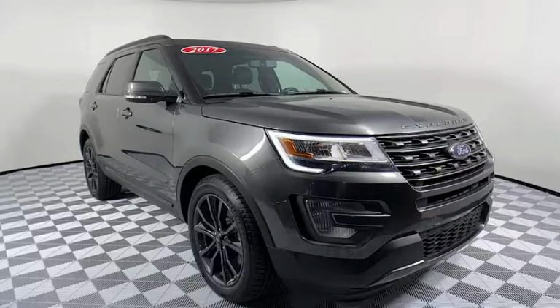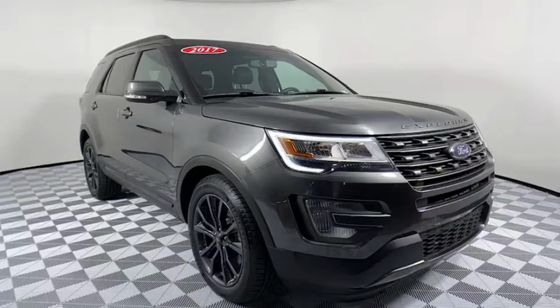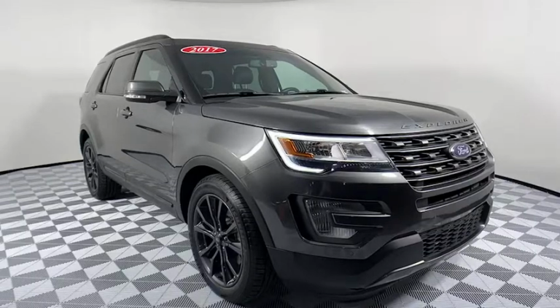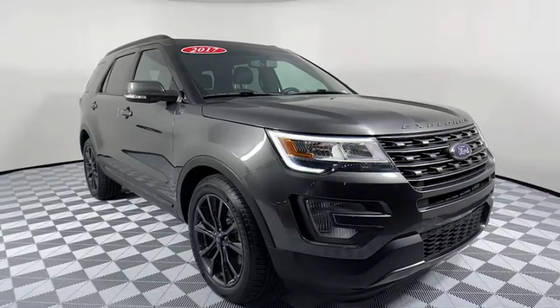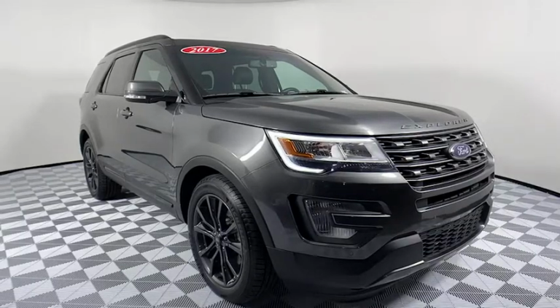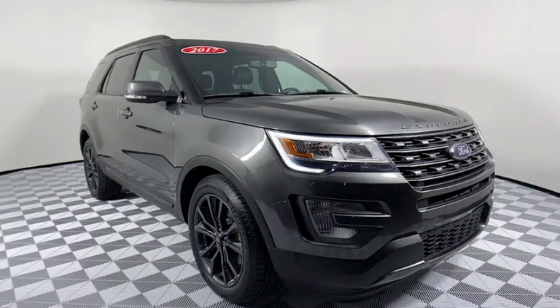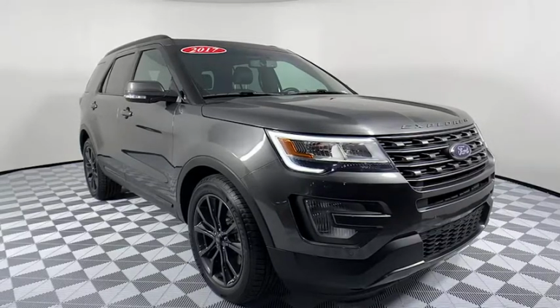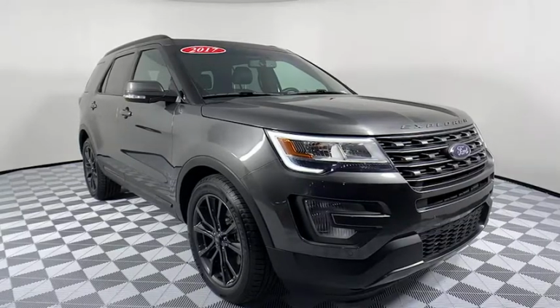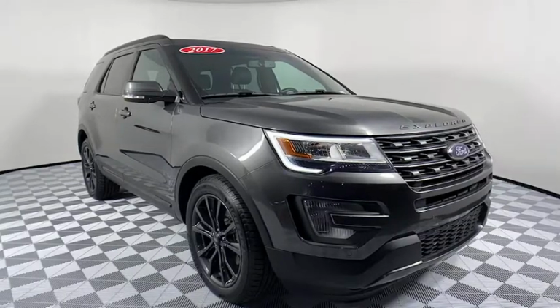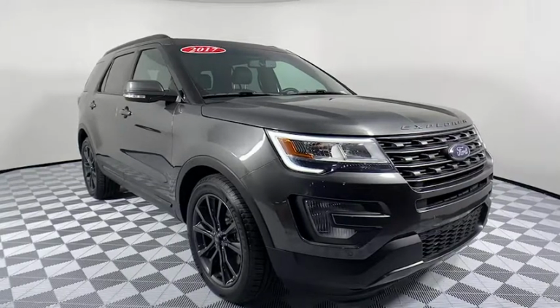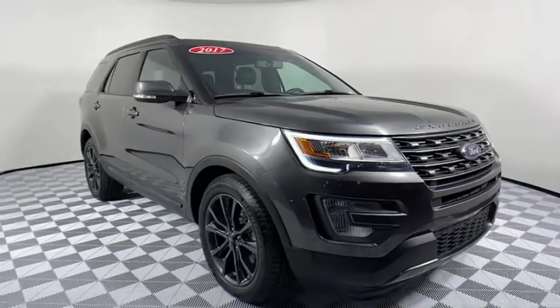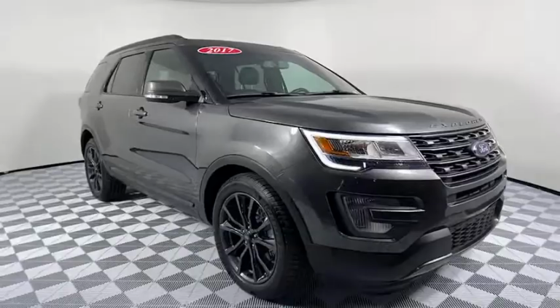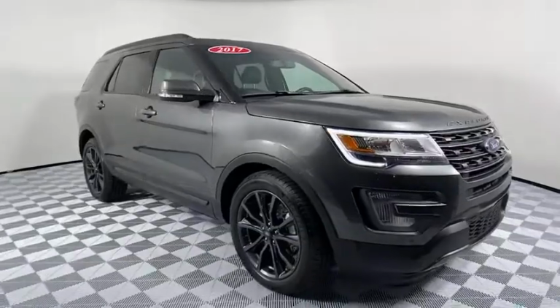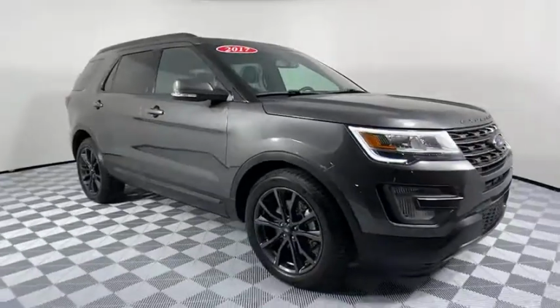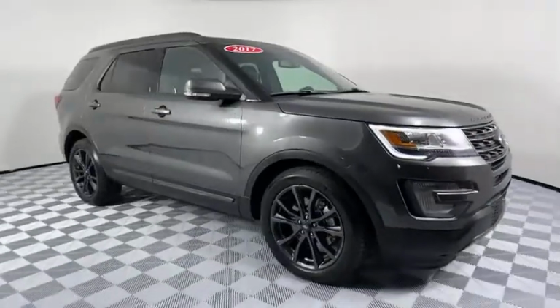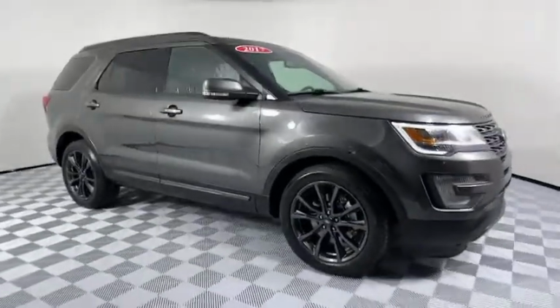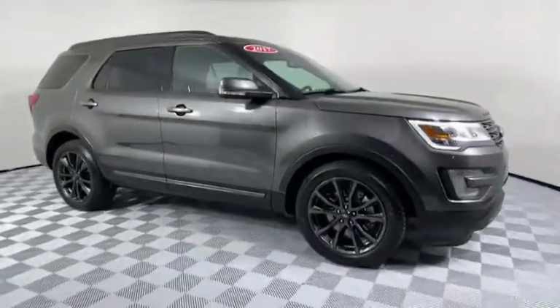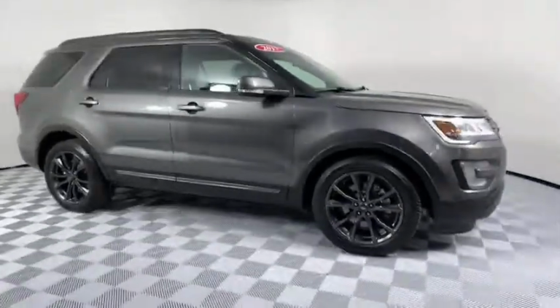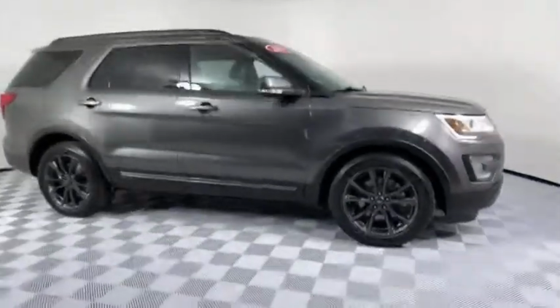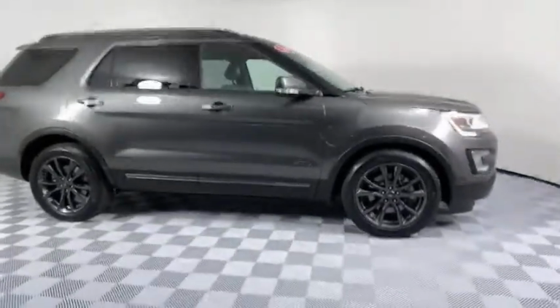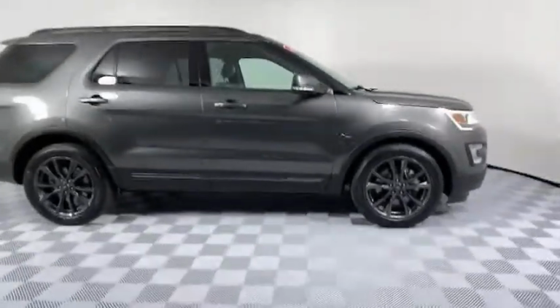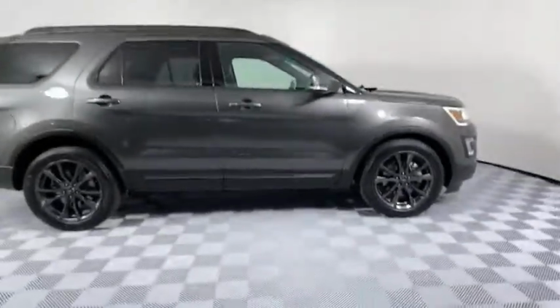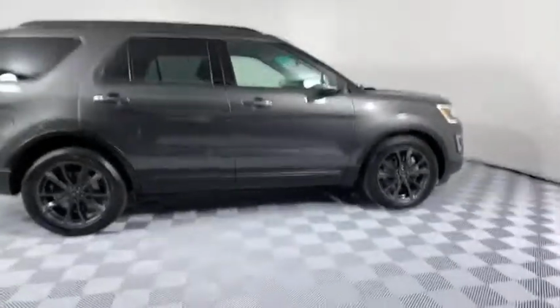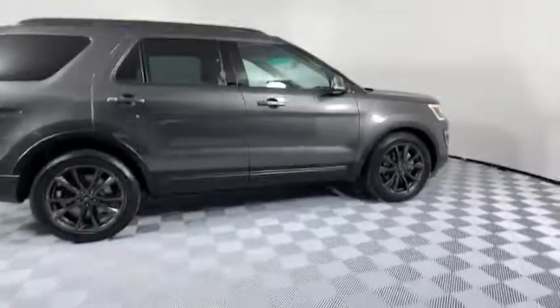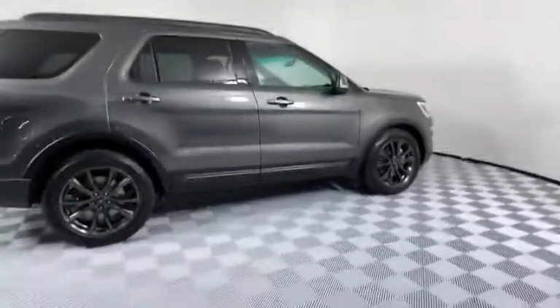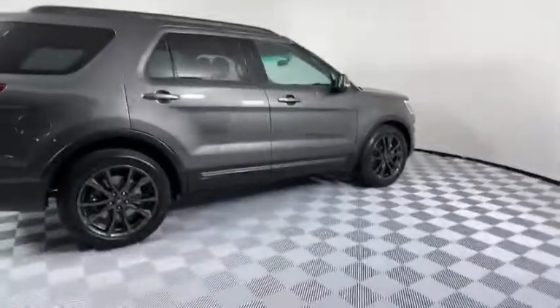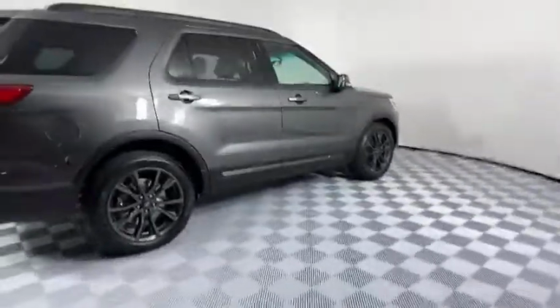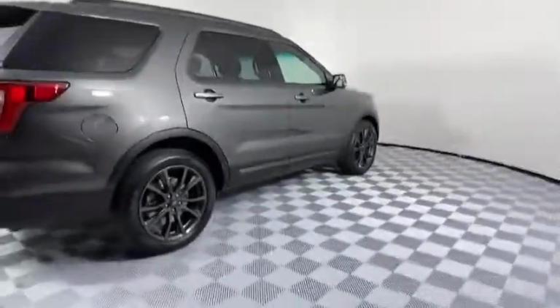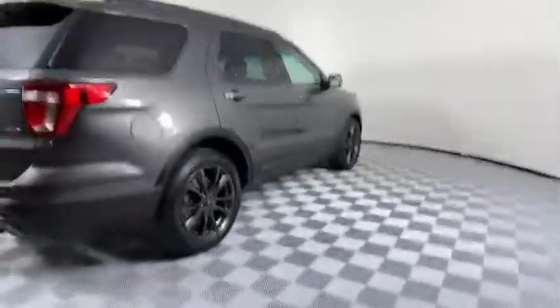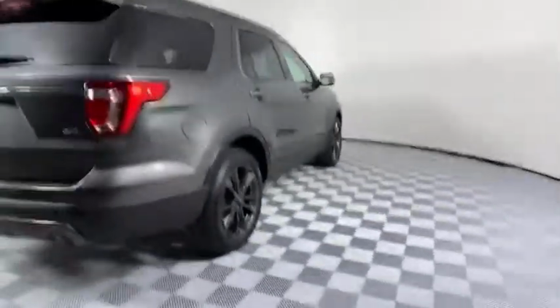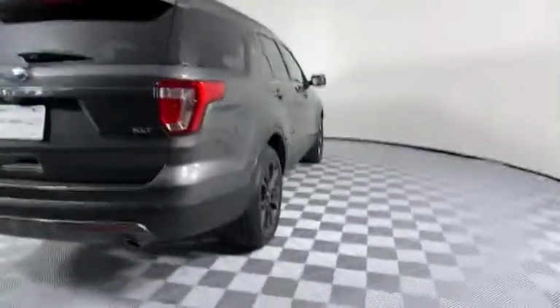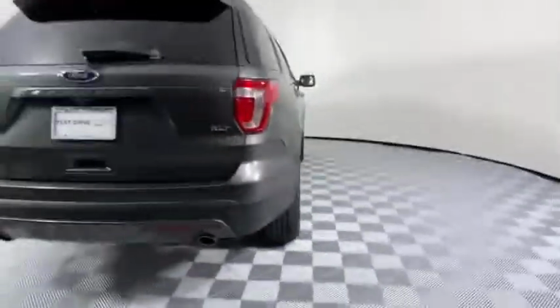Hop into the 2017 Ford Explorer. With less than 80,000 miles on the odometer, this vehicle stands out from the rest. Handsome and rugged, this Explorer delivers solid mid-size SUV versatility.